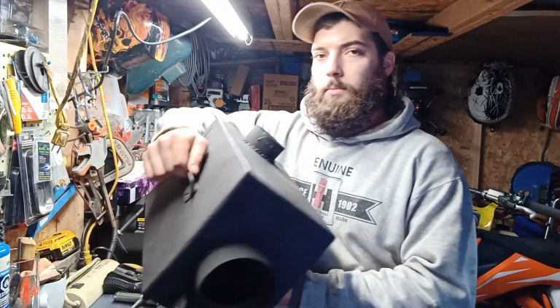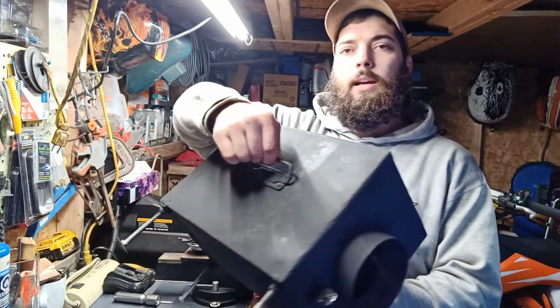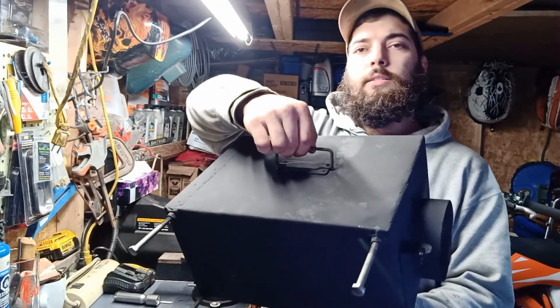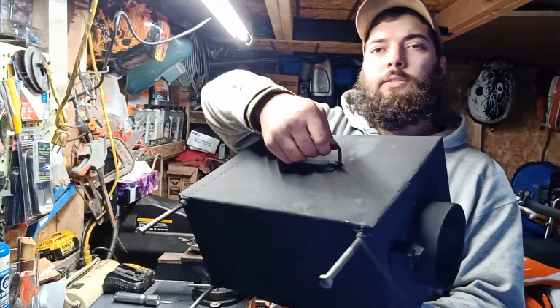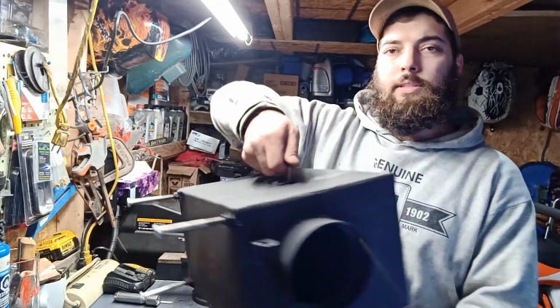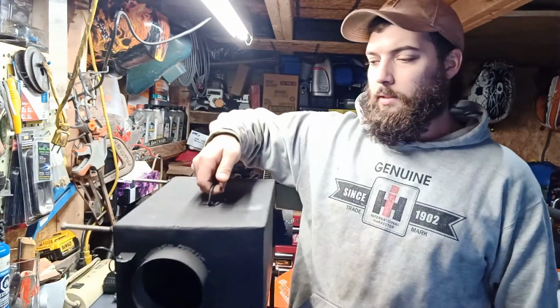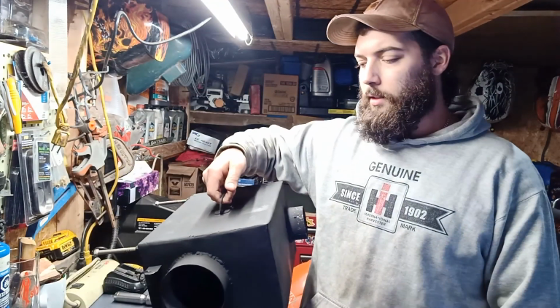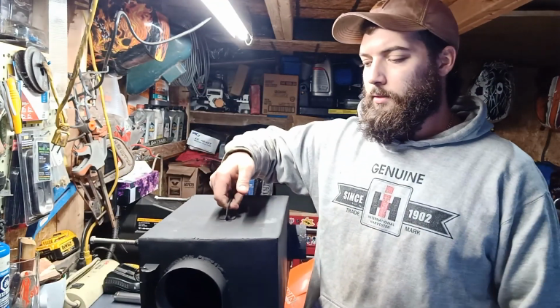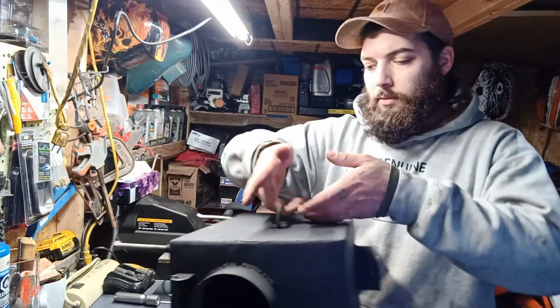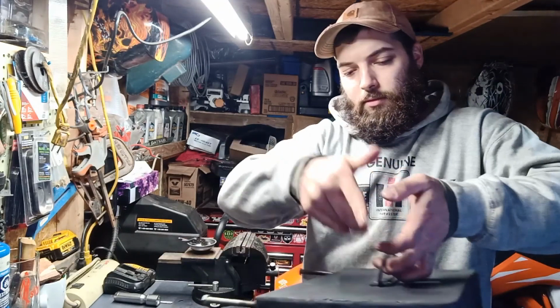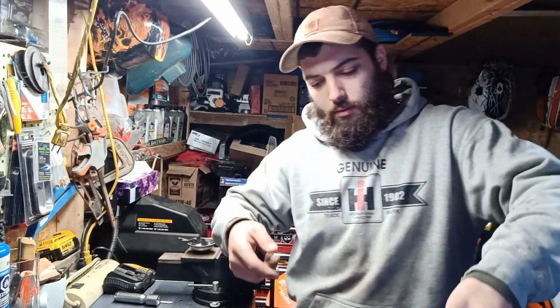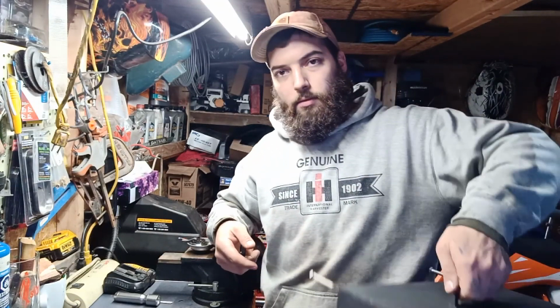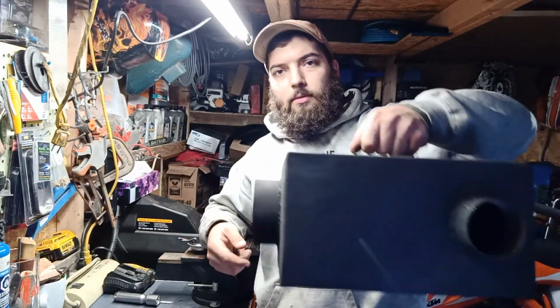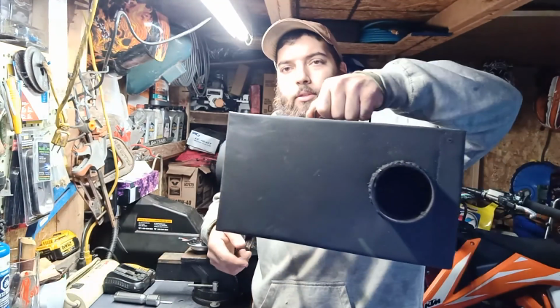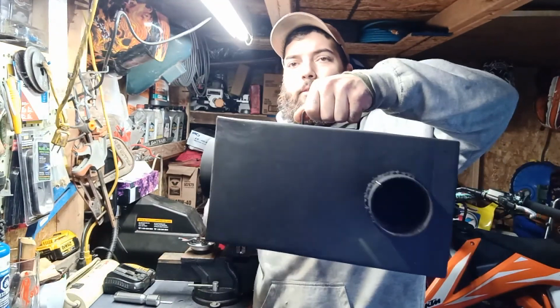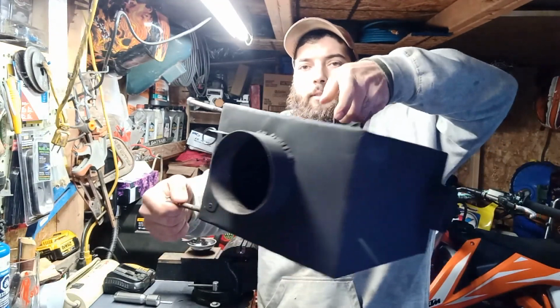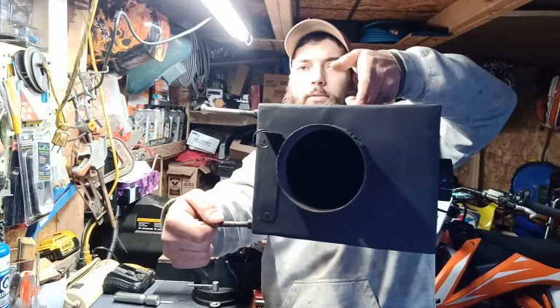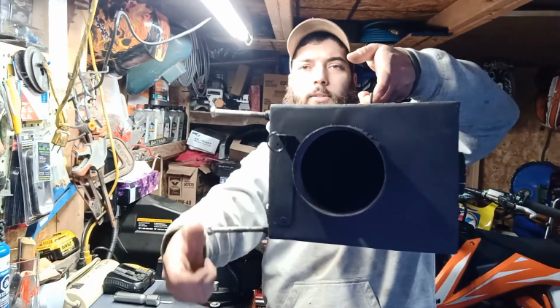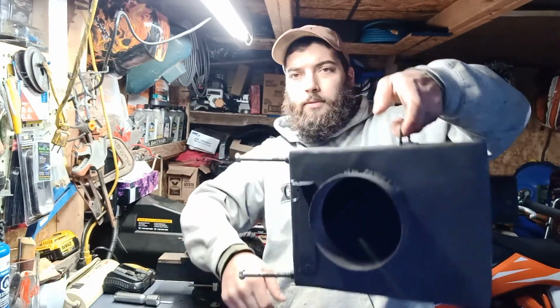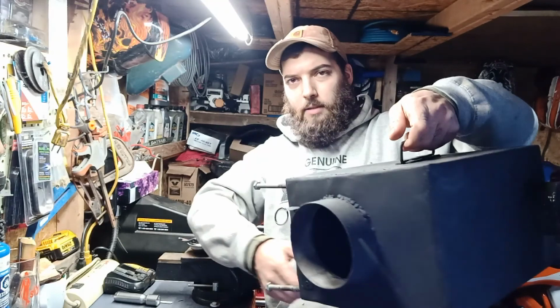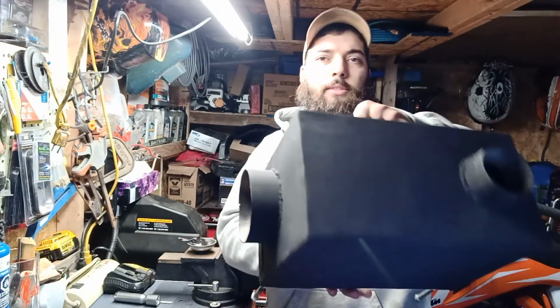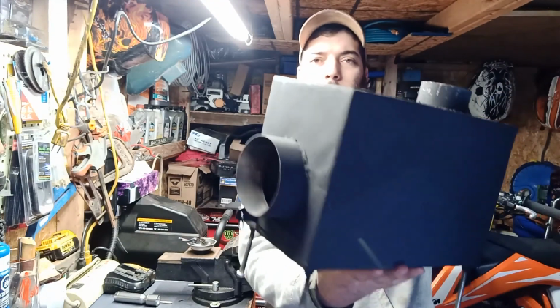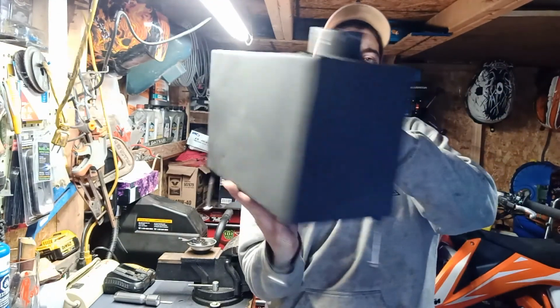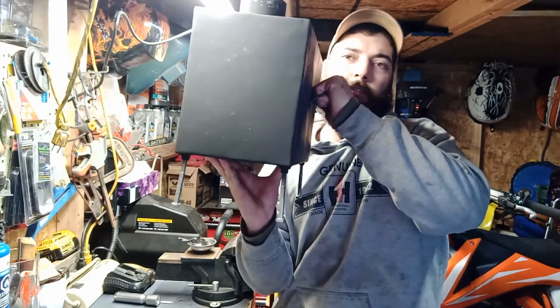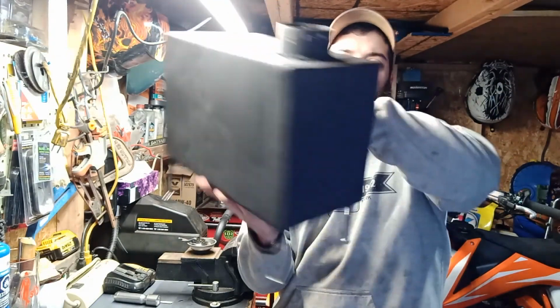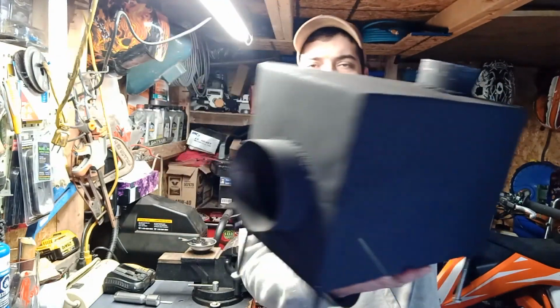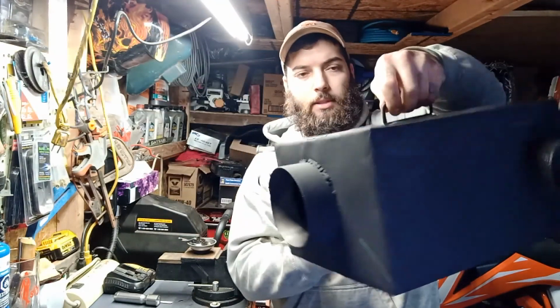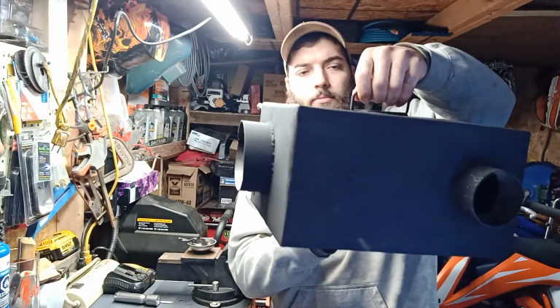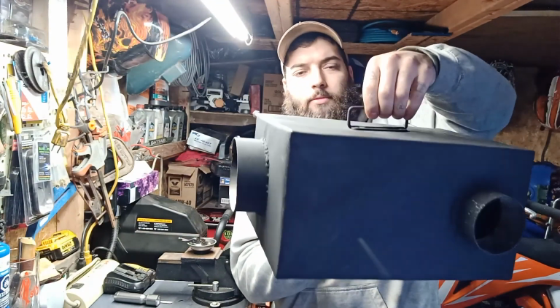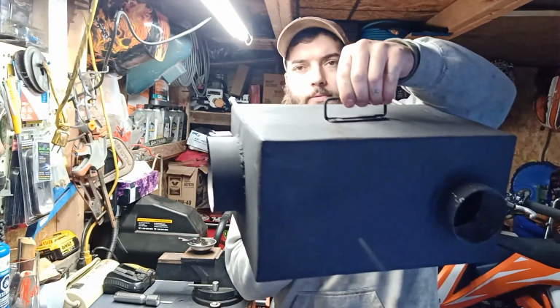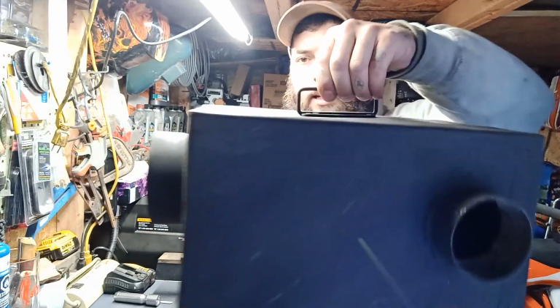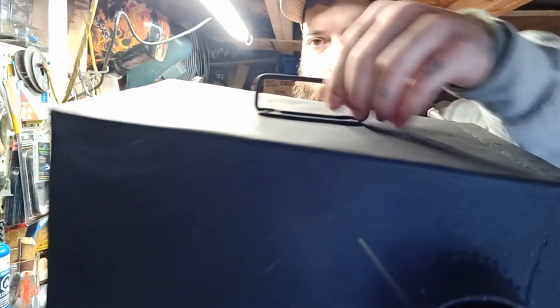I put a handle on the side here so it makes it easy to carry, especially whenever you're heading out somewhere. You can't really put this in a backpack, so it makes it a lot more convenient to have that on there.